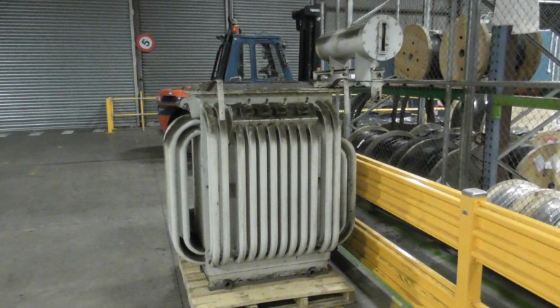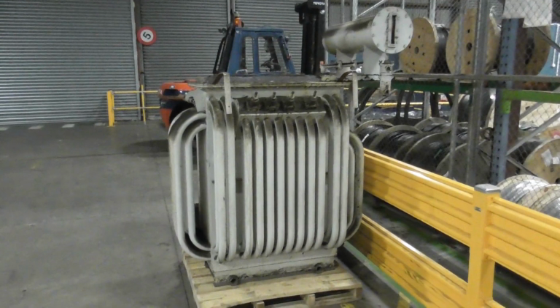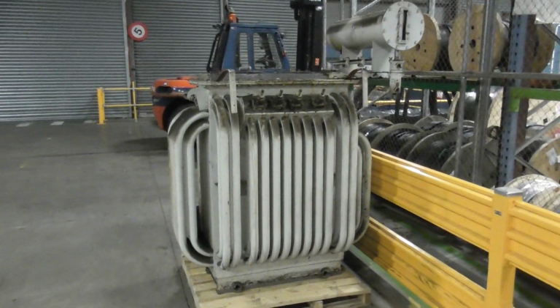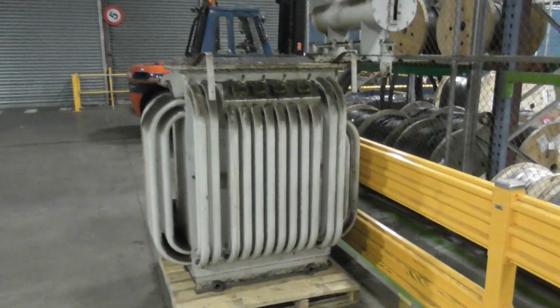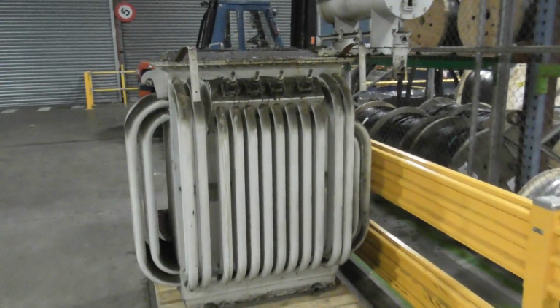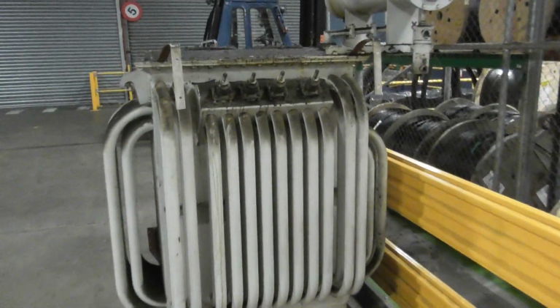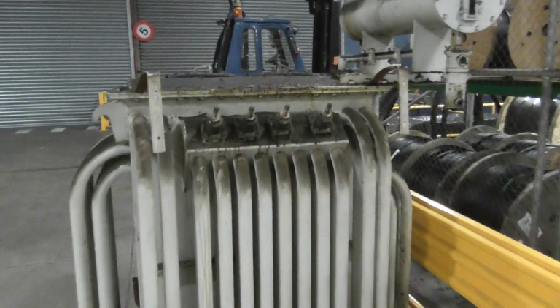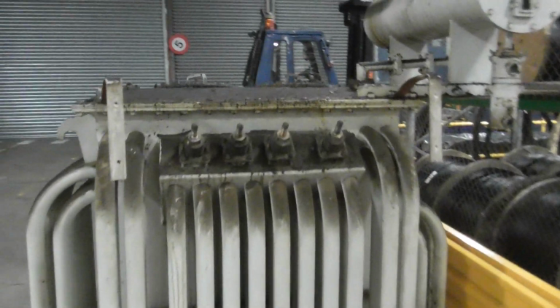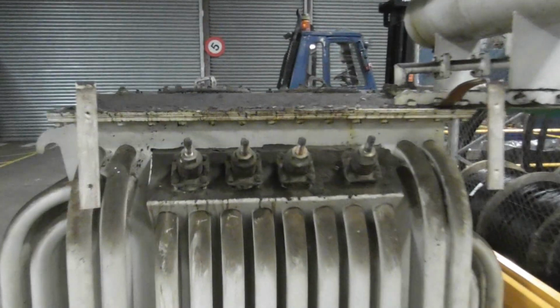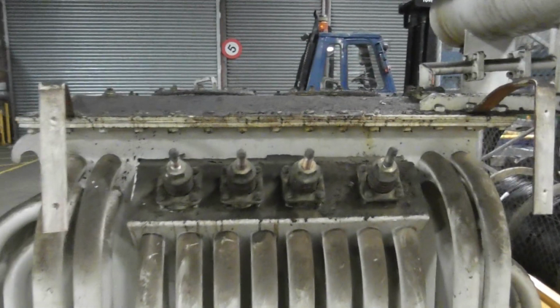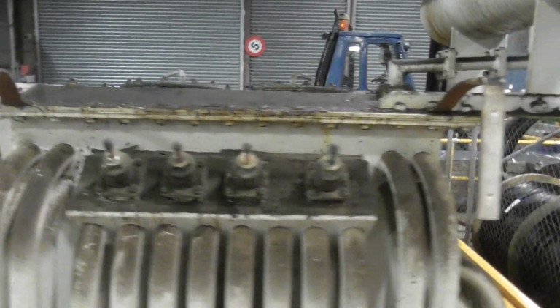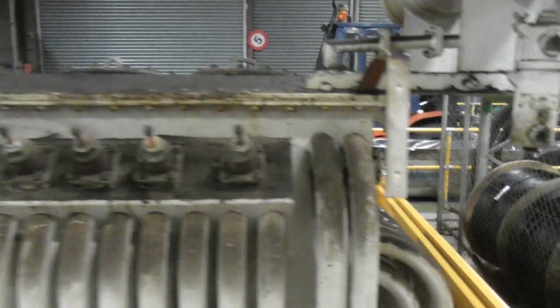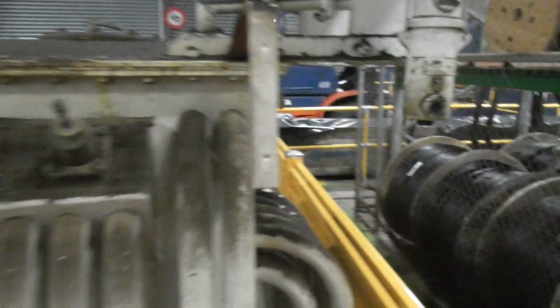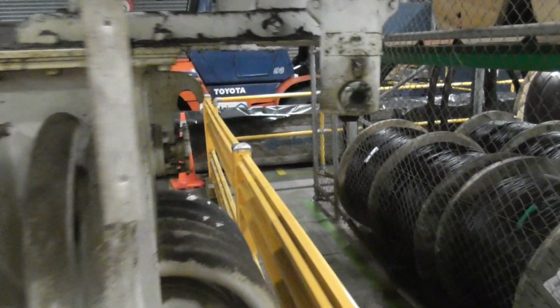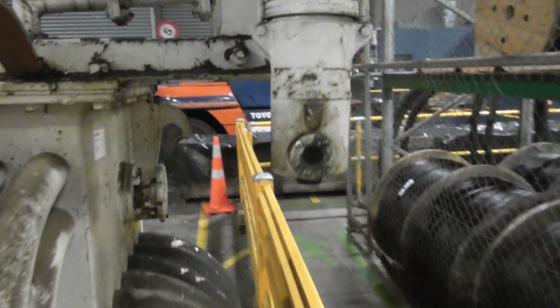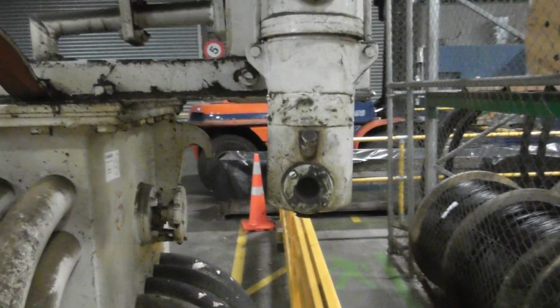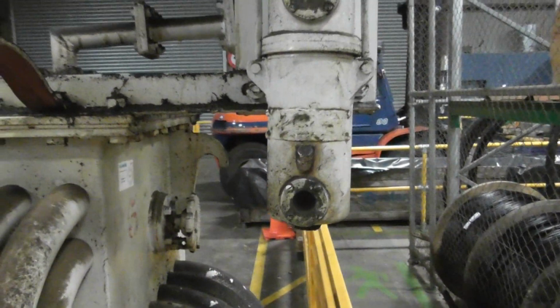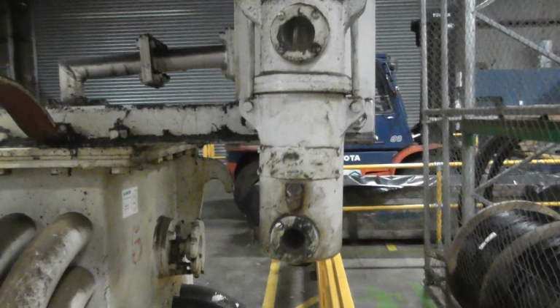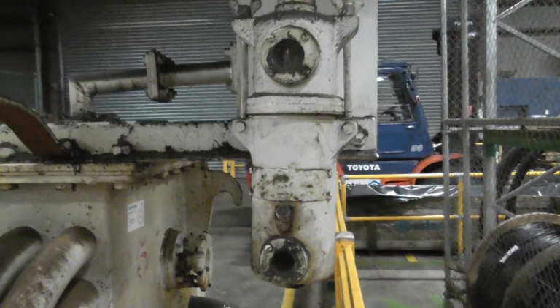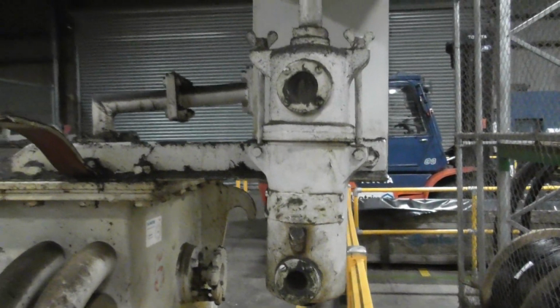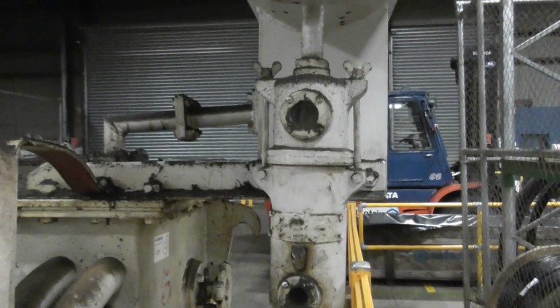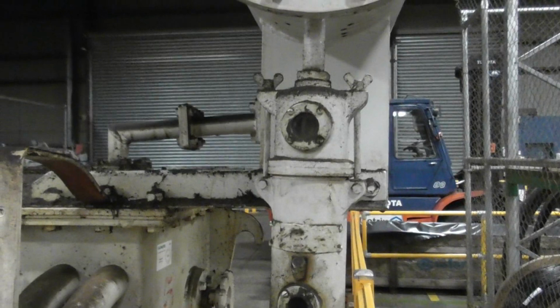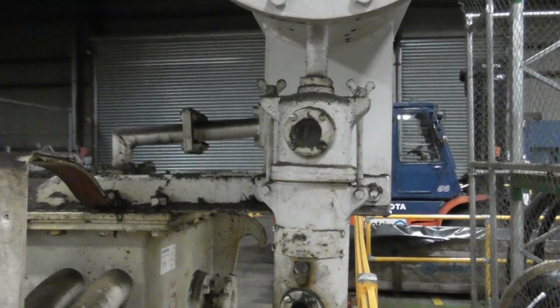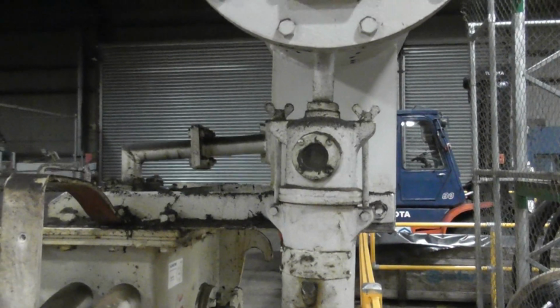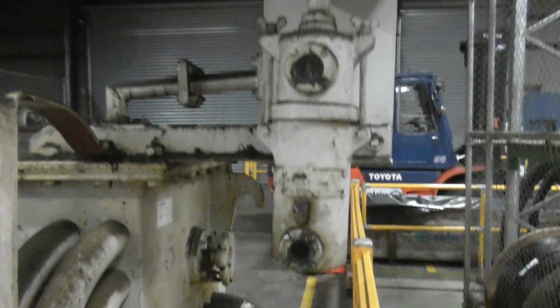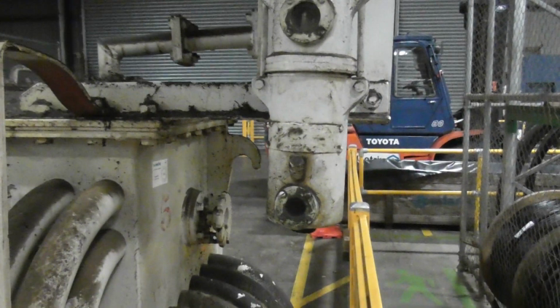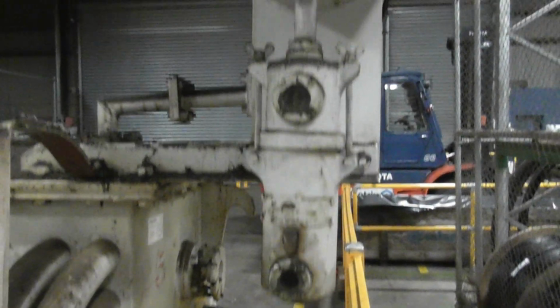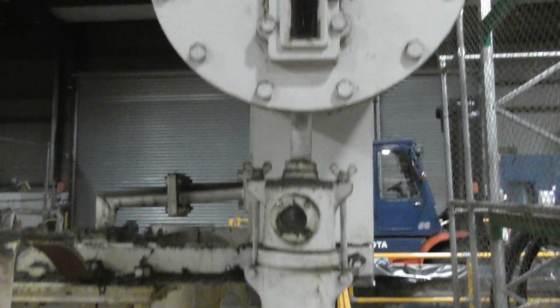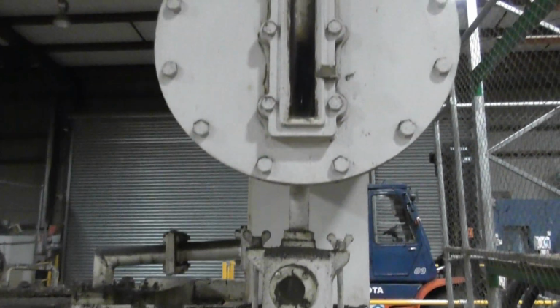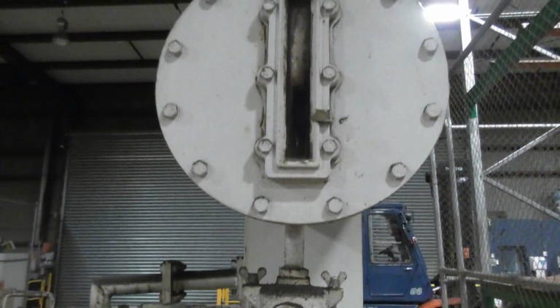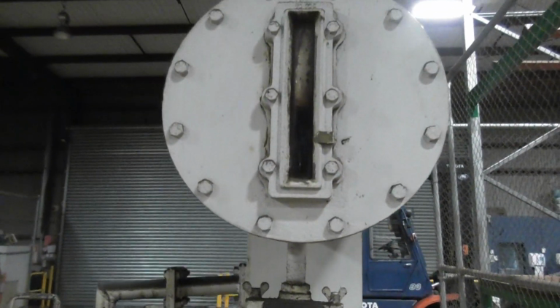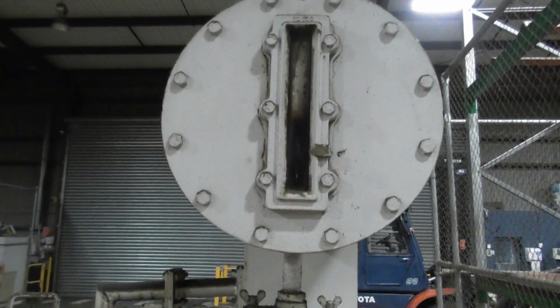This is the beauty of a transformer. It appears to be called a Foster — I'll have a look at the nameplate shortly. Look at the detail here: you've got silica gel, an oil reservoir, and that's the header tank.